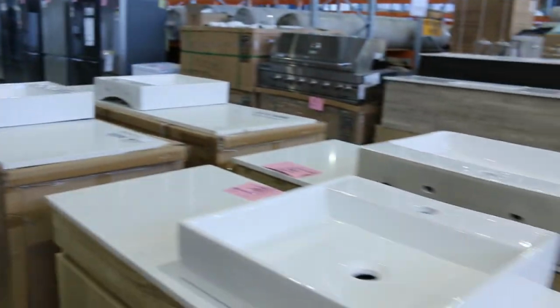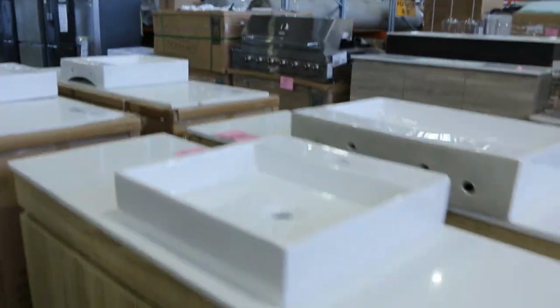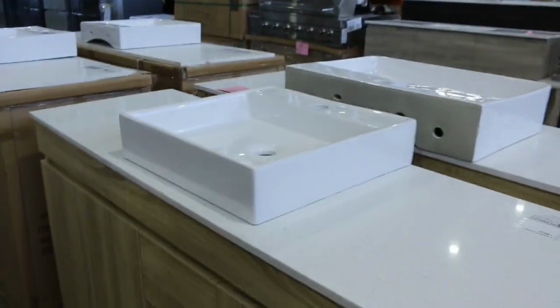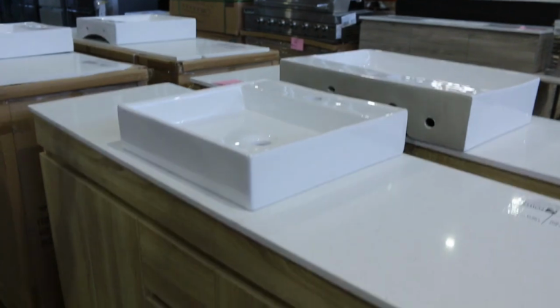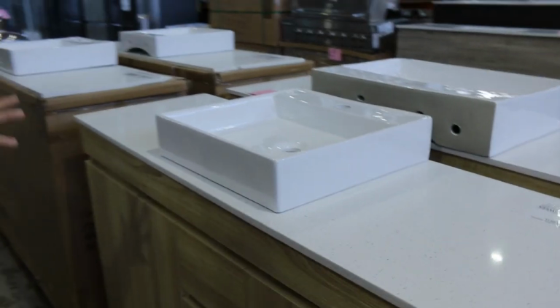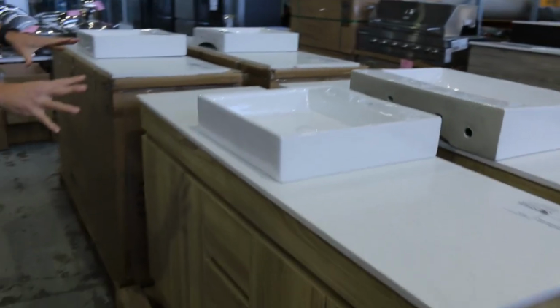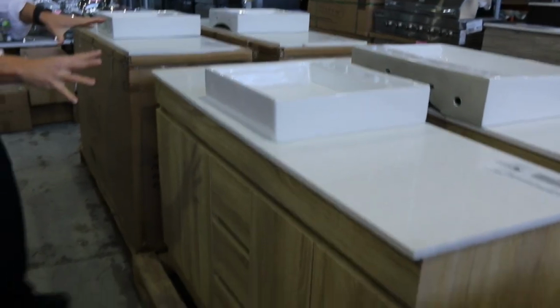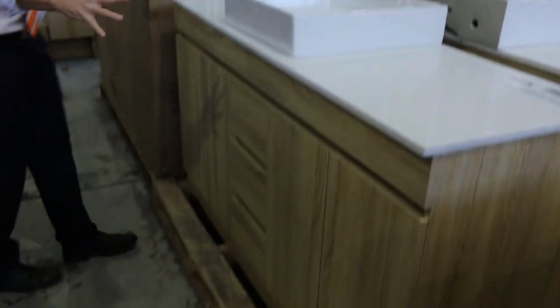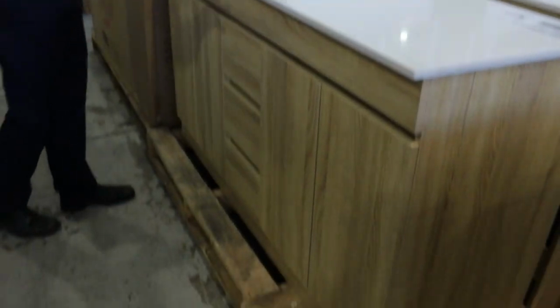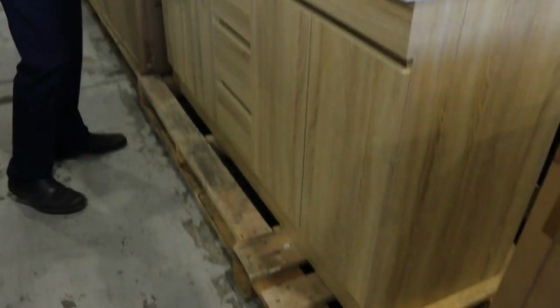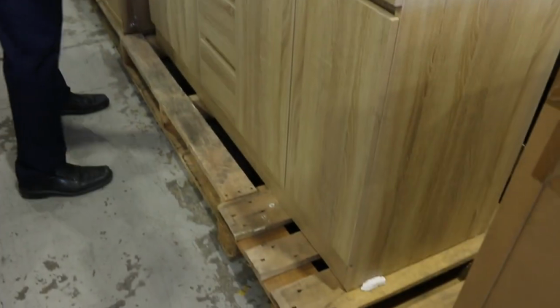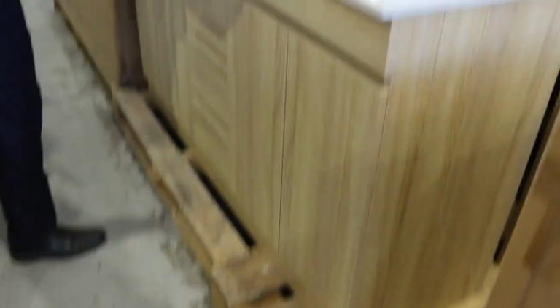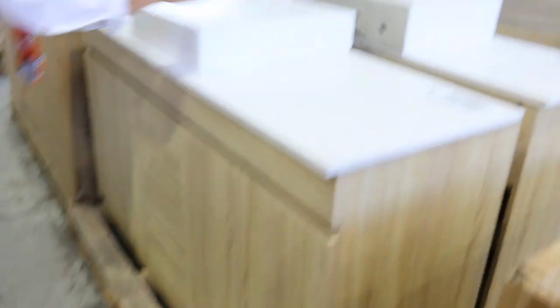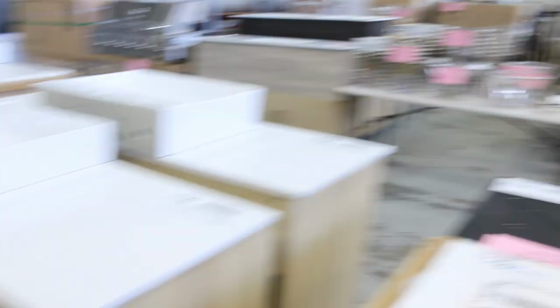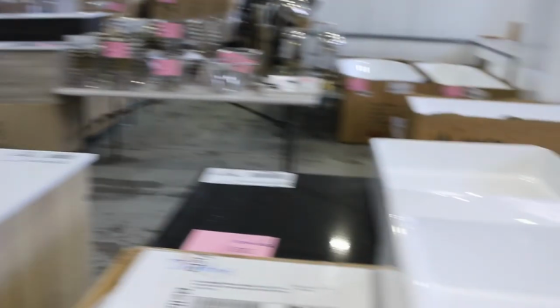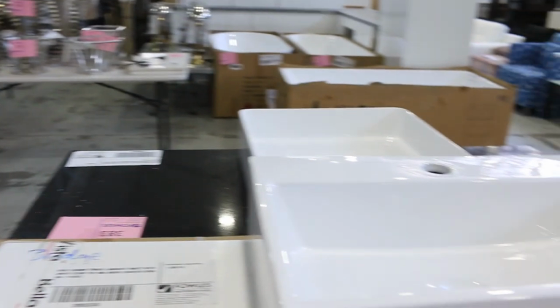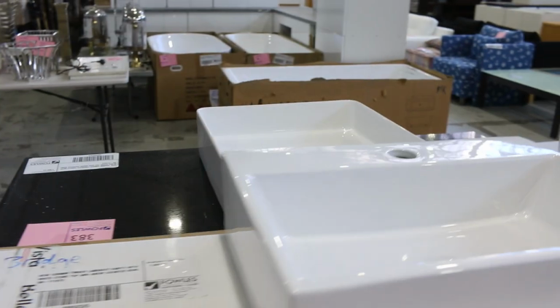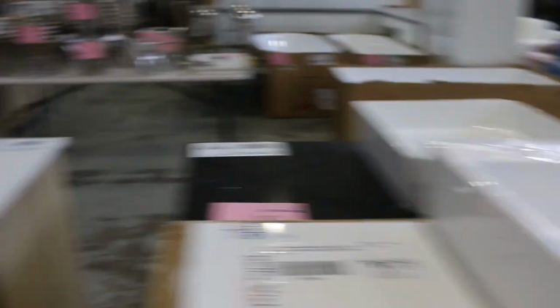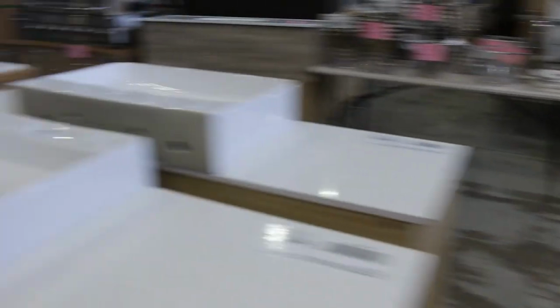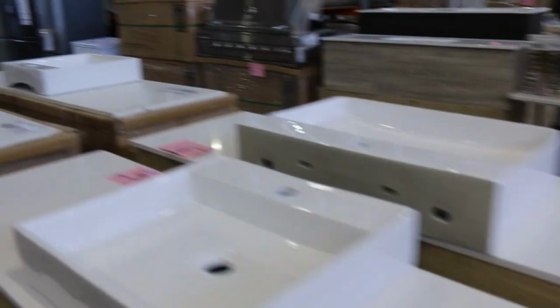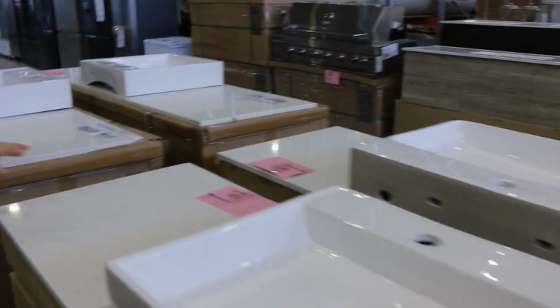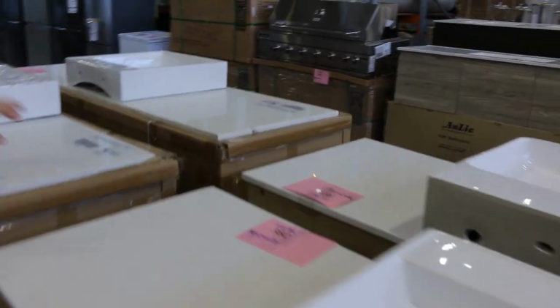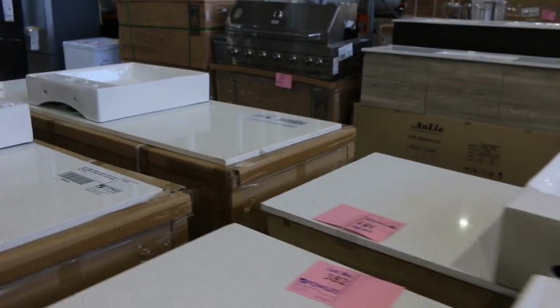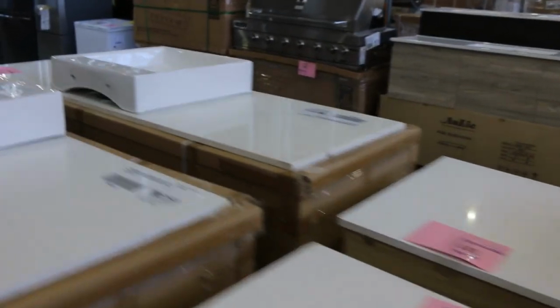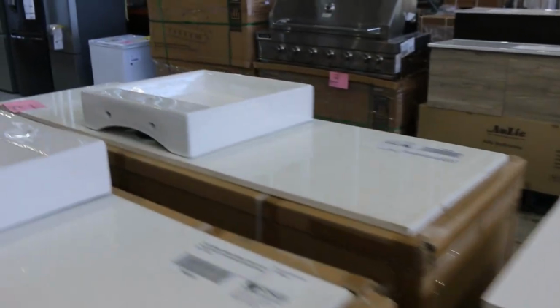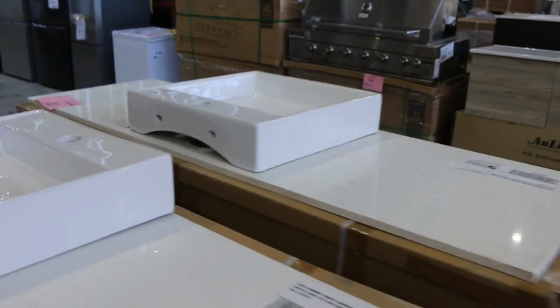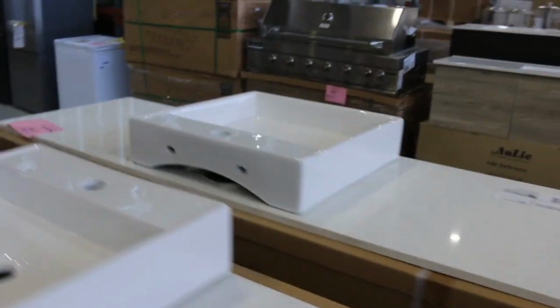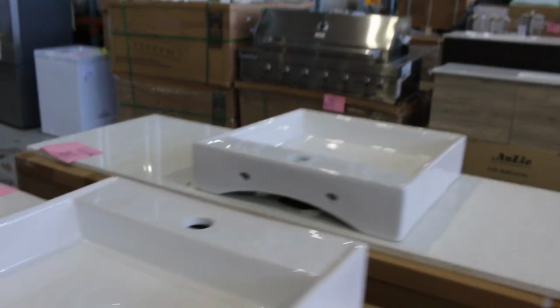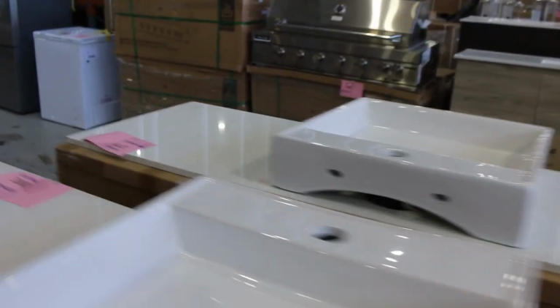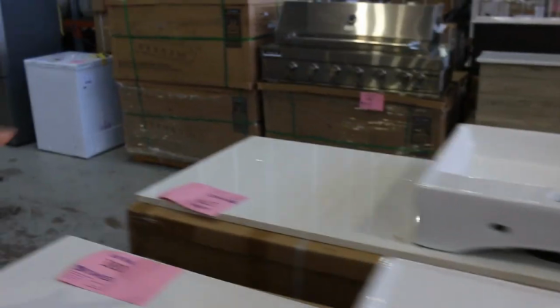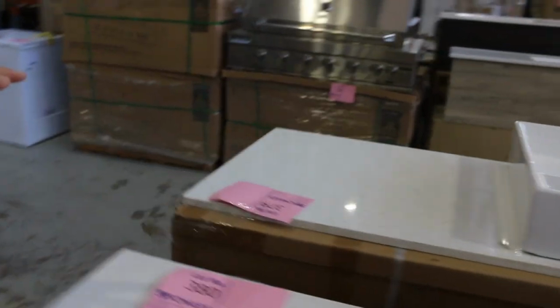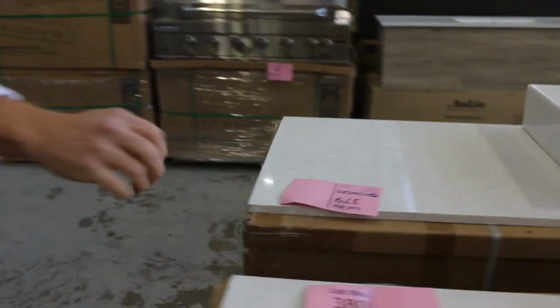A heap of beautiful vanities have come in — all different designs, all with stone tops and ceramic bar basins, modern designs, a couple of different sizes. I can see 1500s there which are really nice. Check those out online.